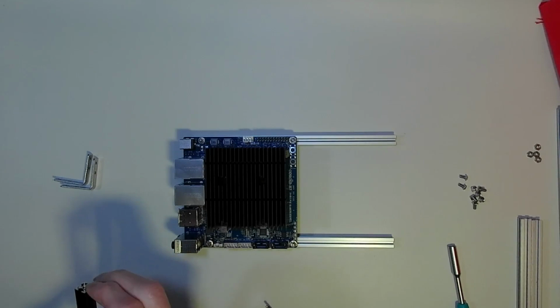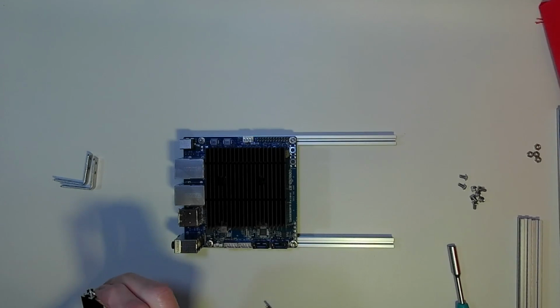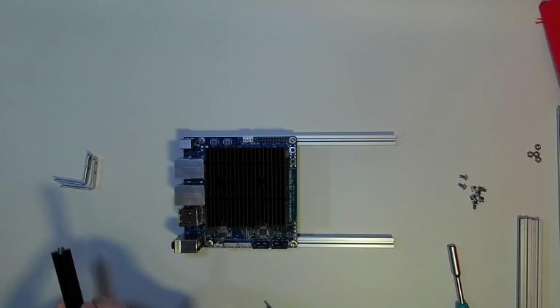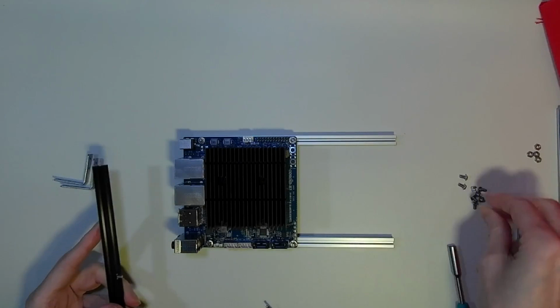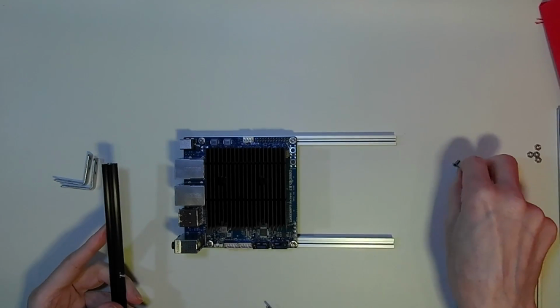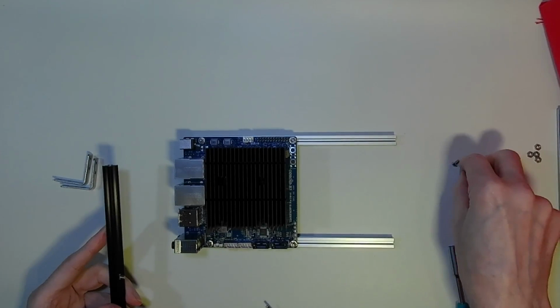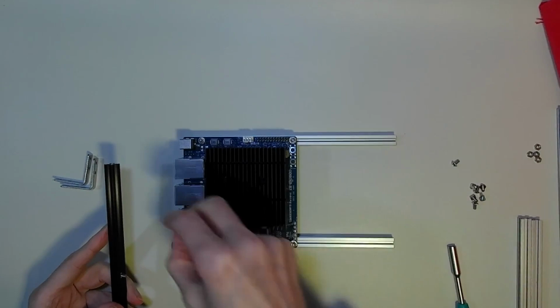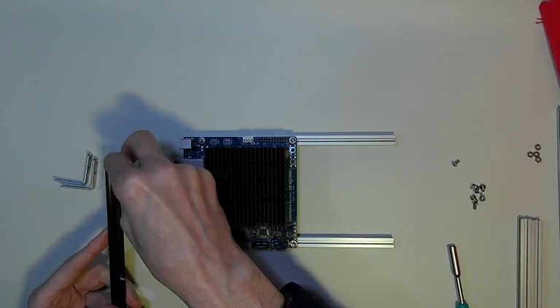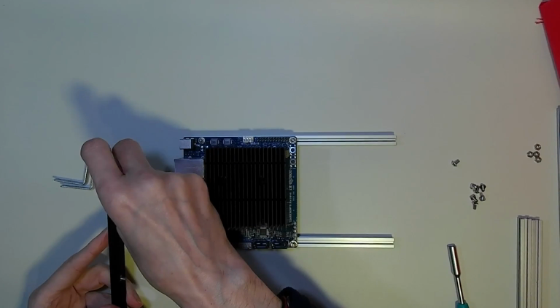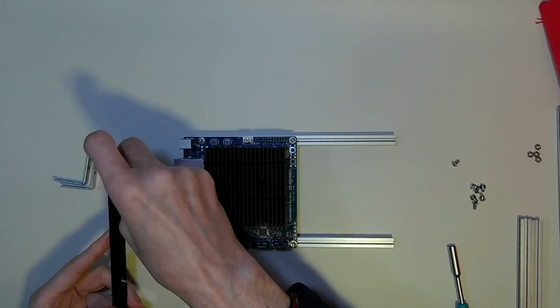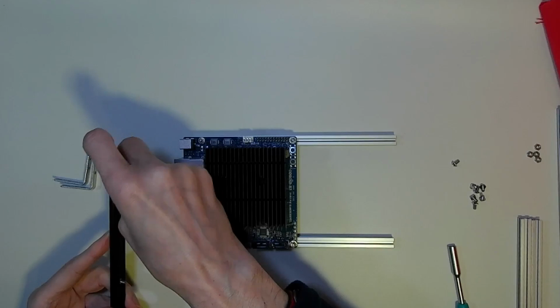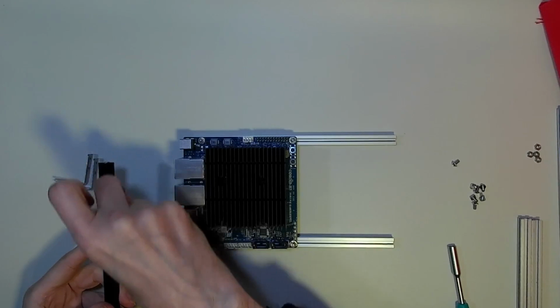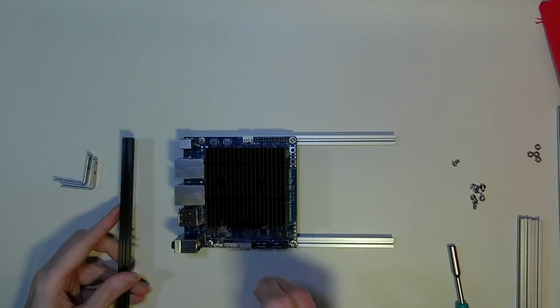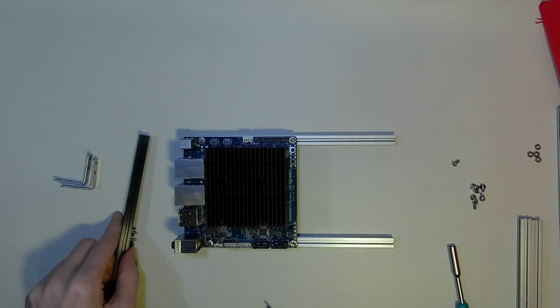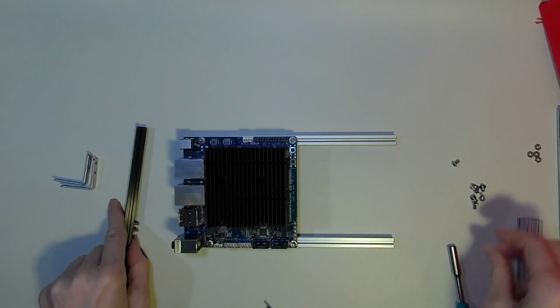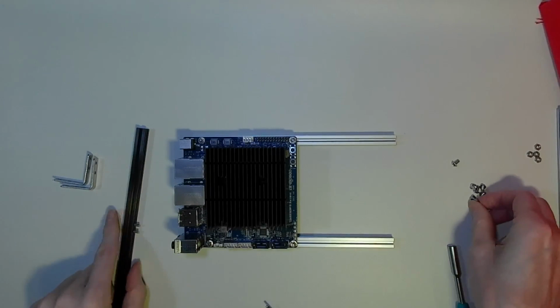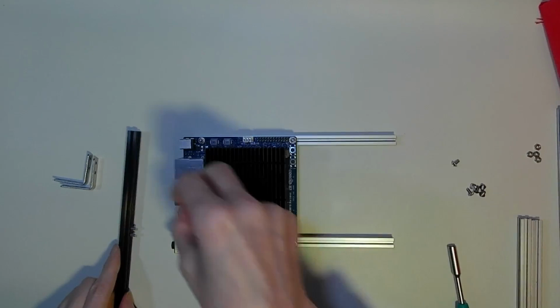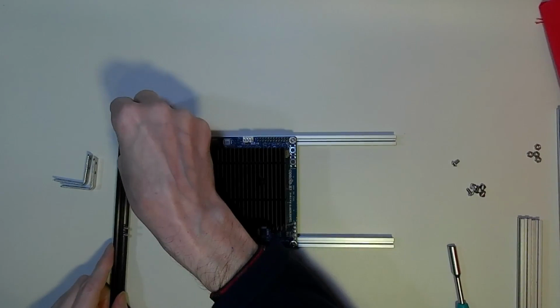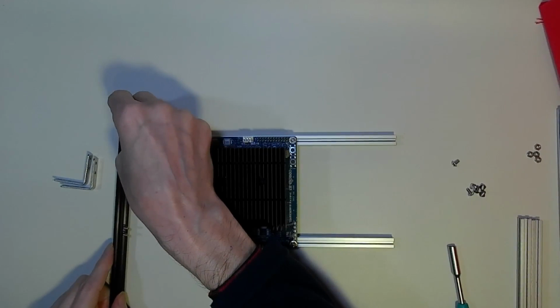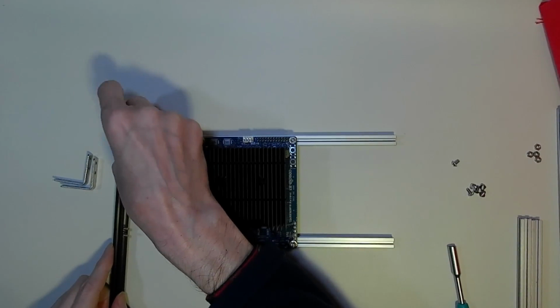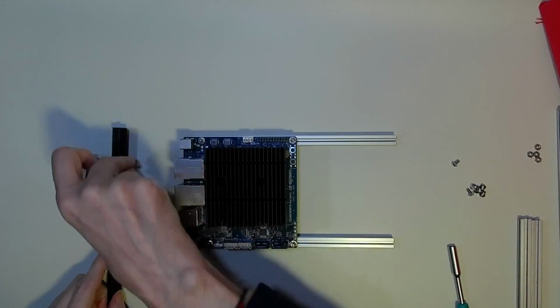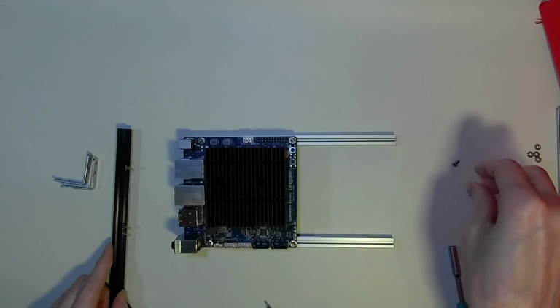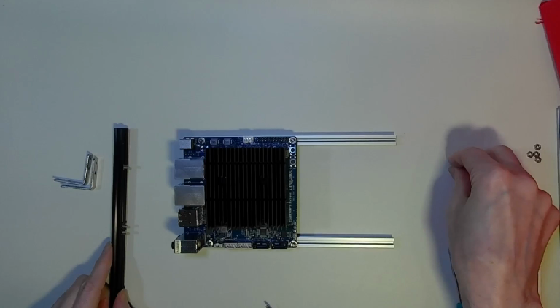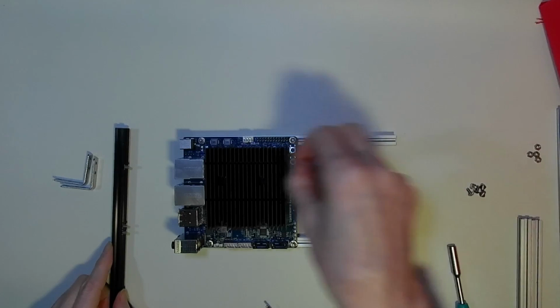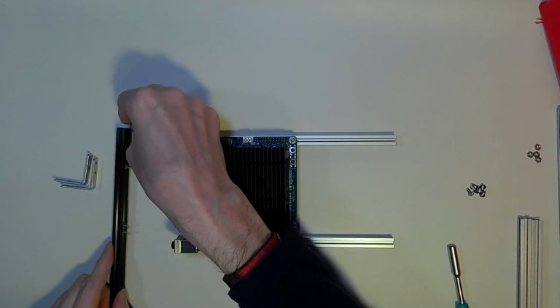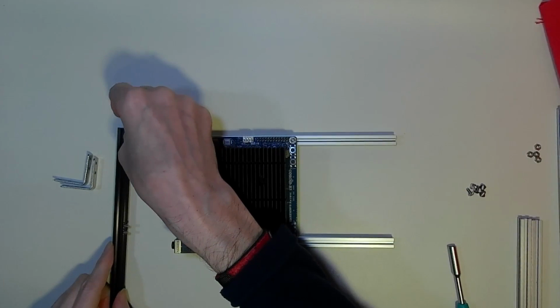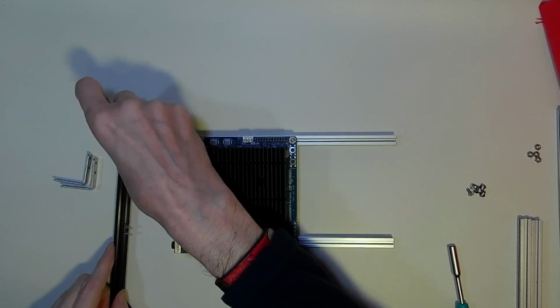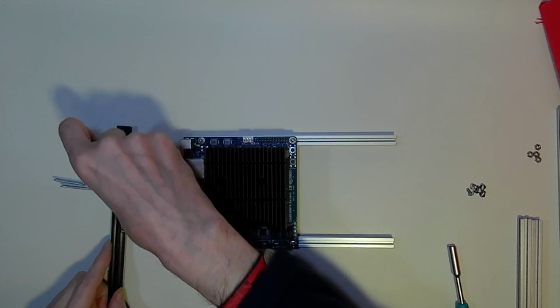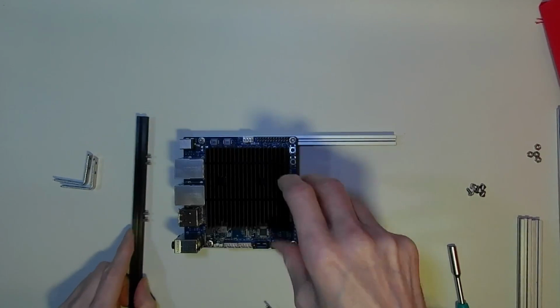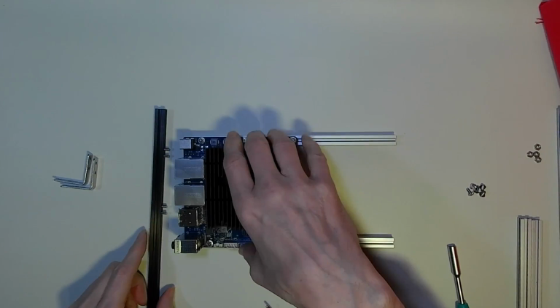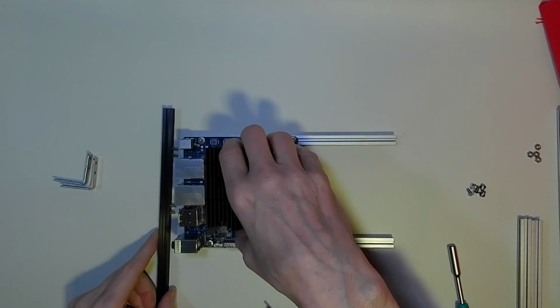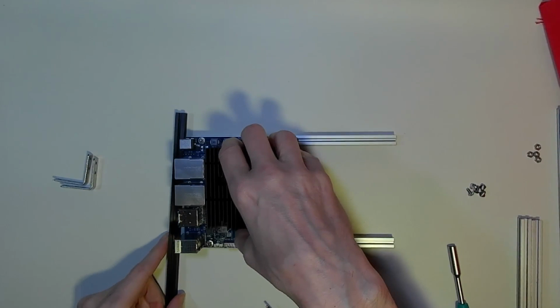We do the same for these, and this gives us a good solid mounting point for the frame.